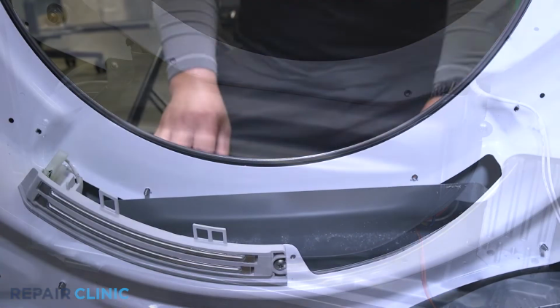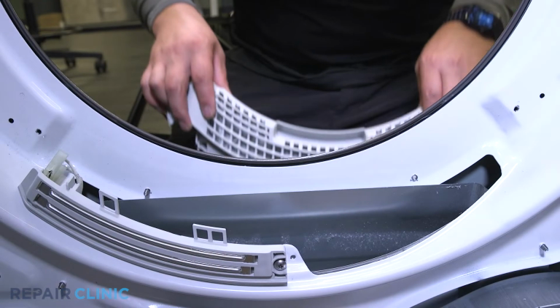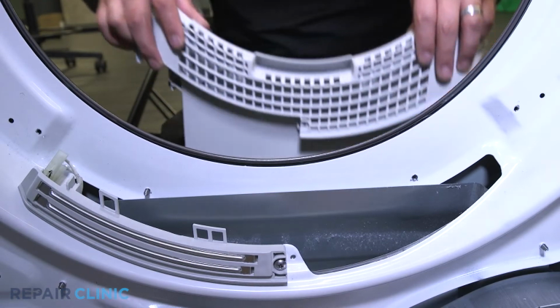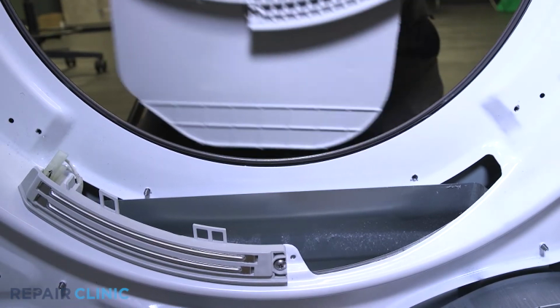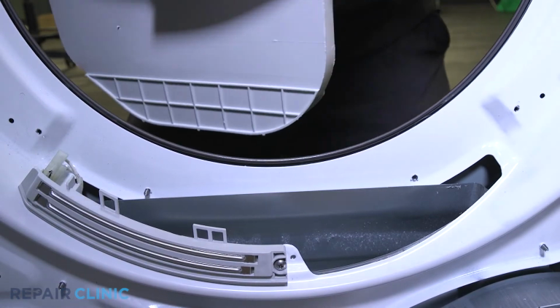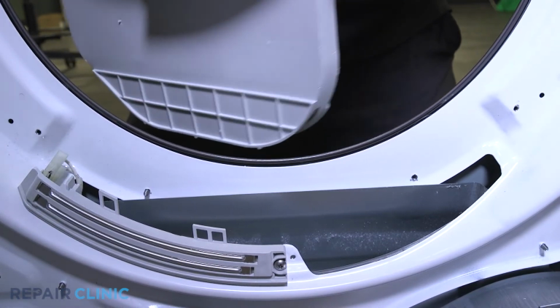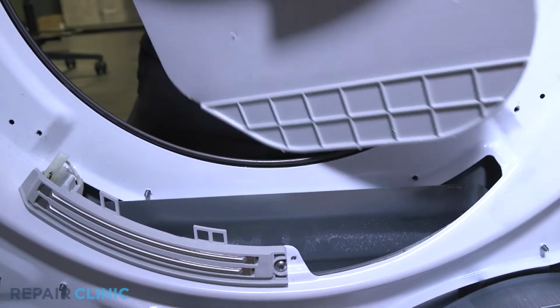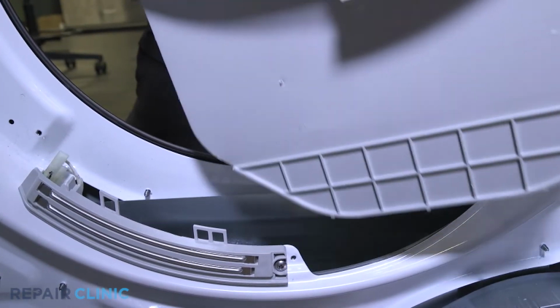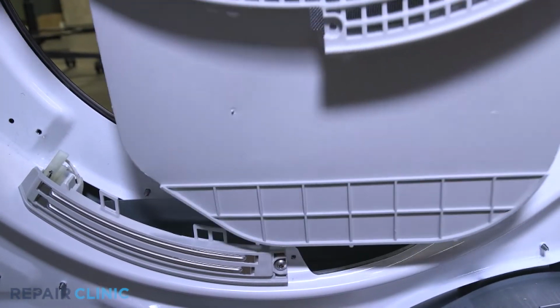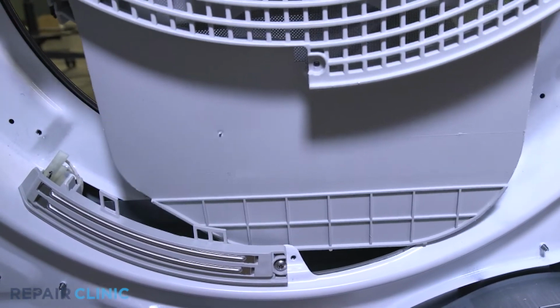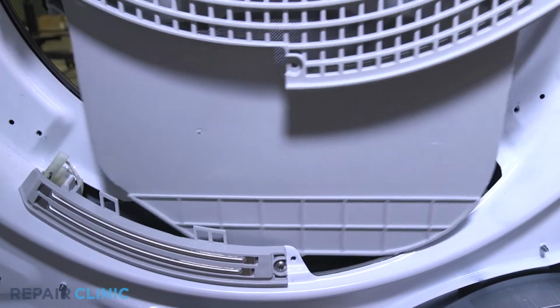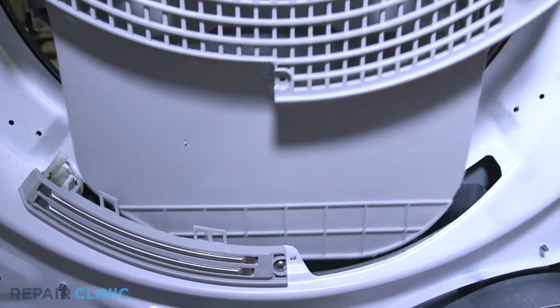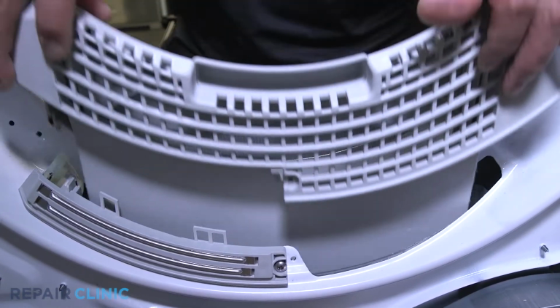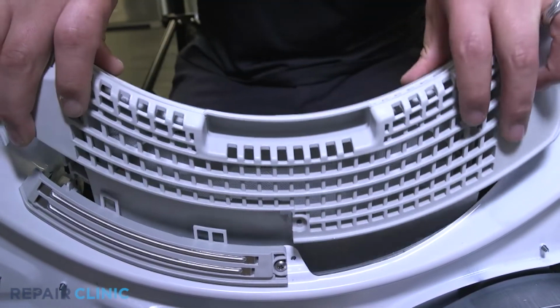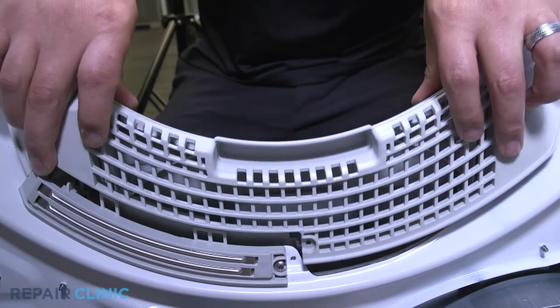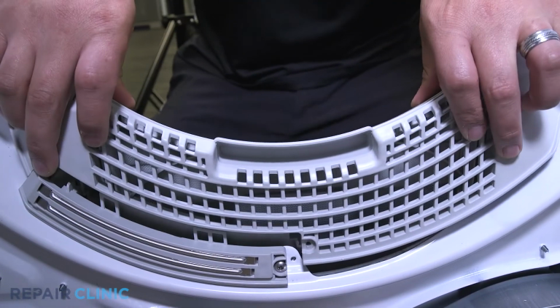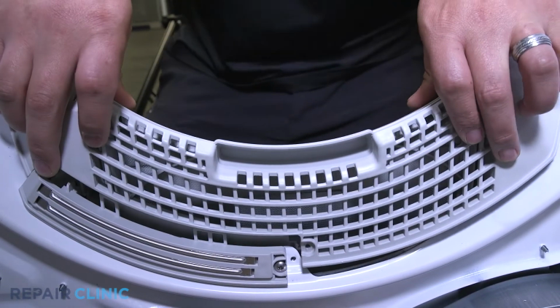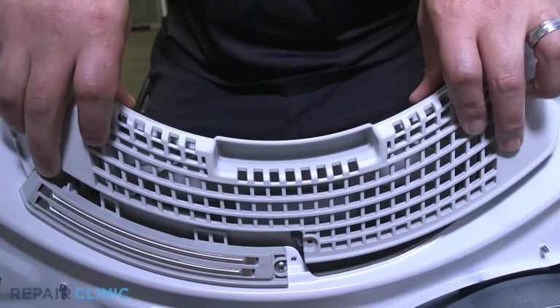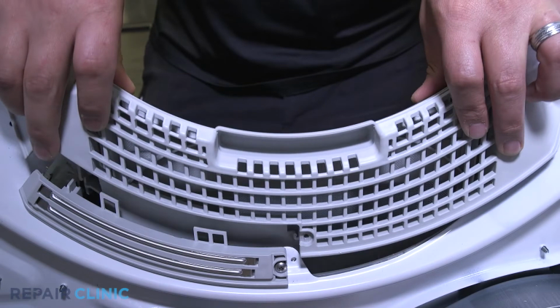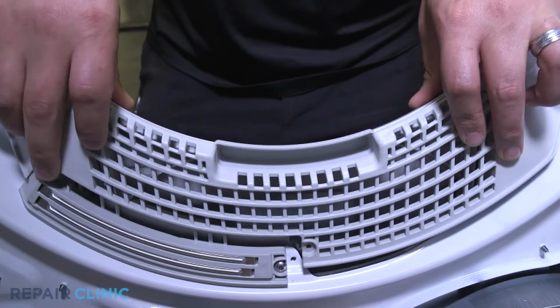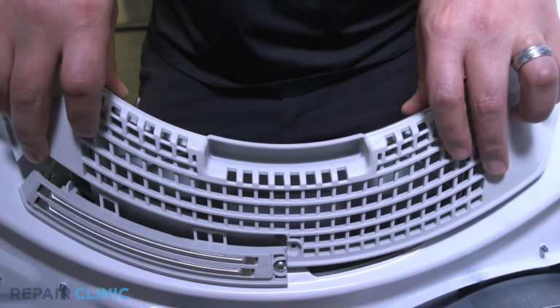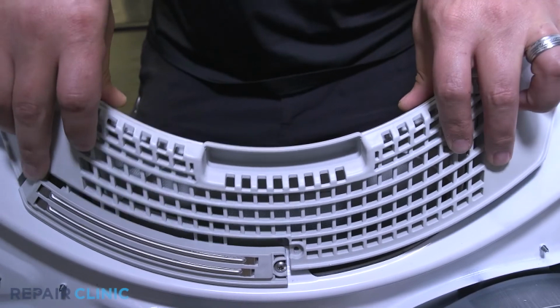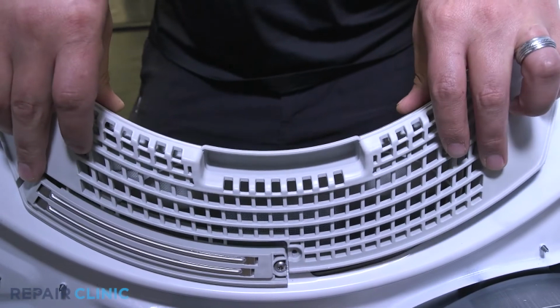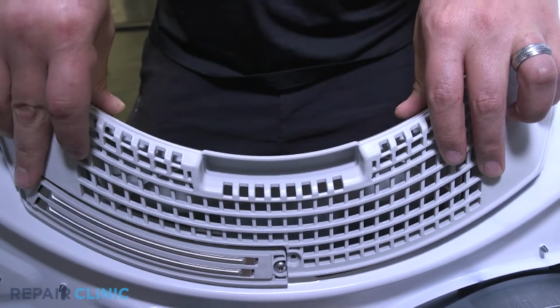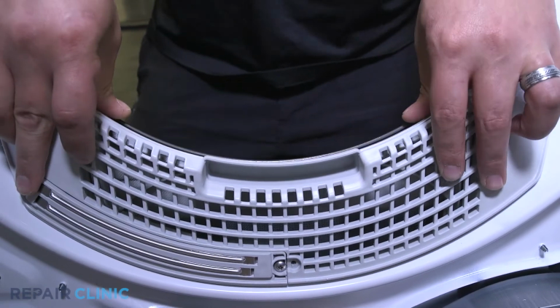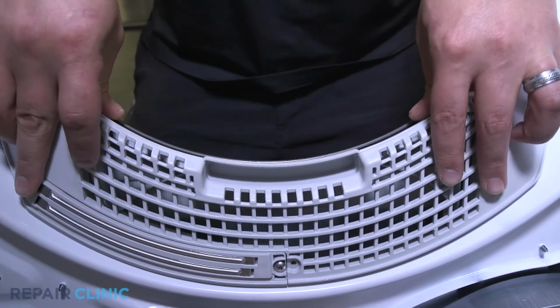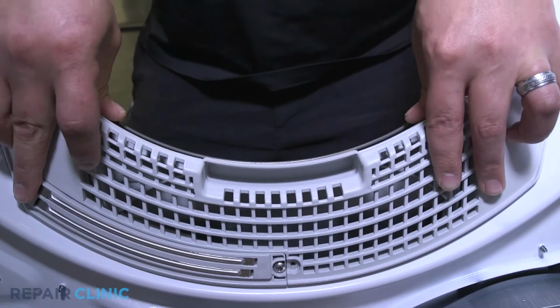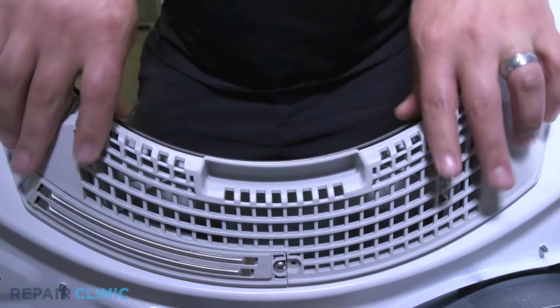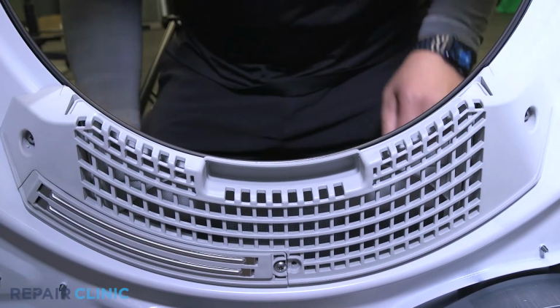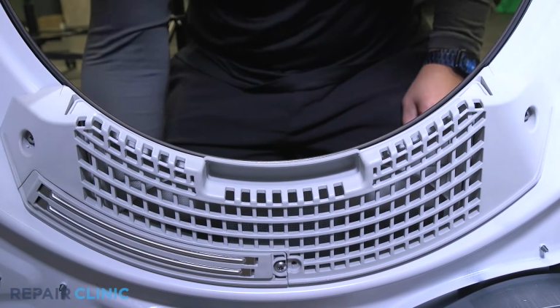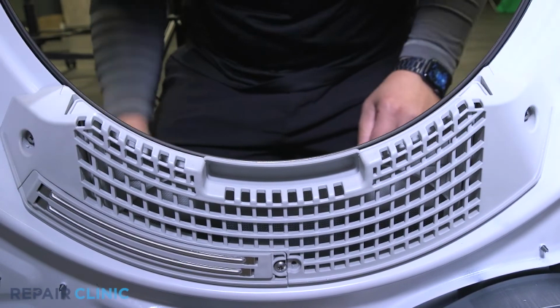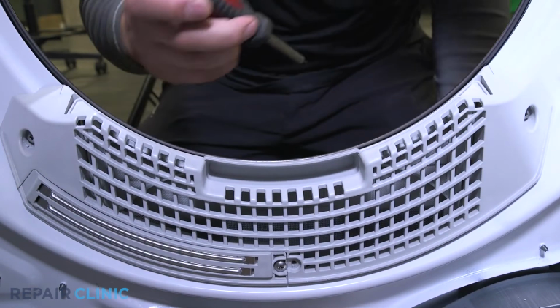Next, align and slide the assembly into place within the dryer. Re-thread the three screws to secure.